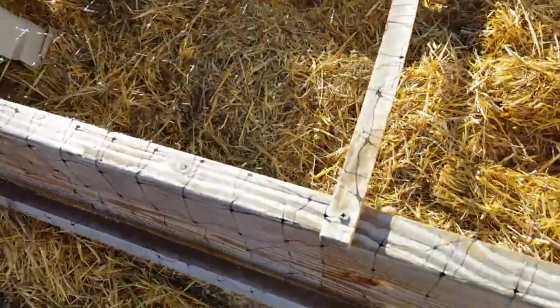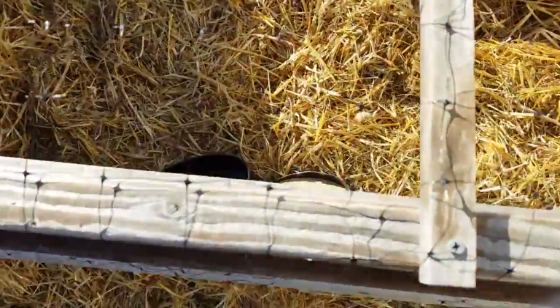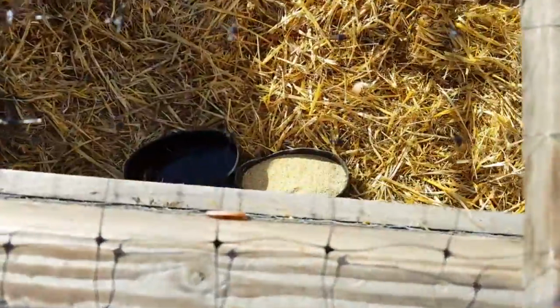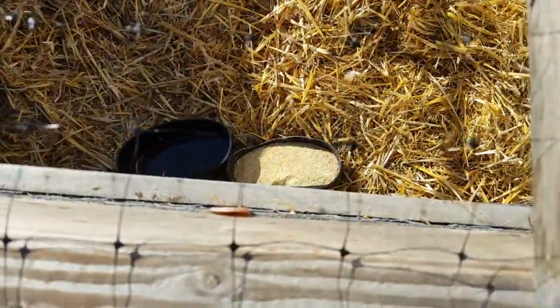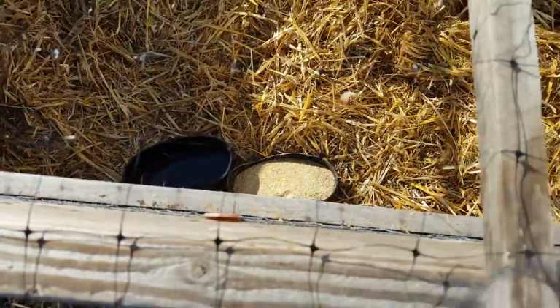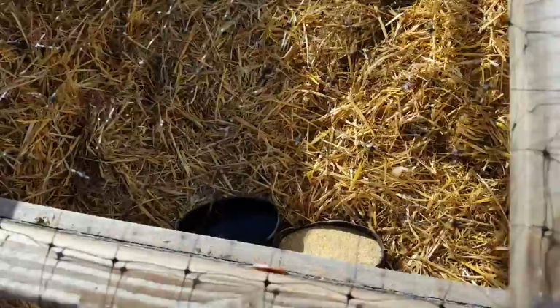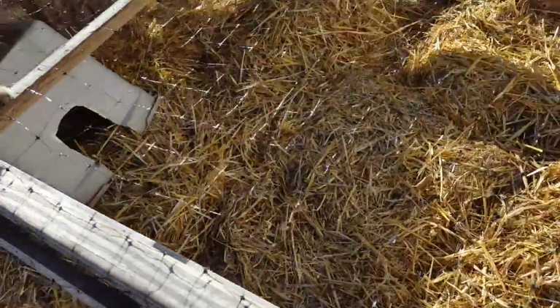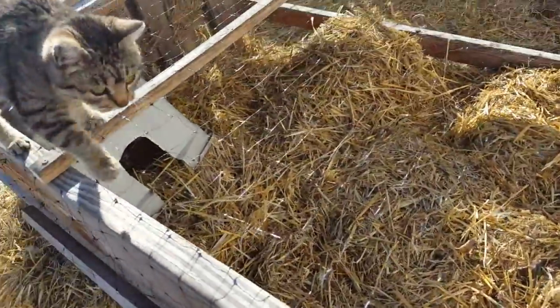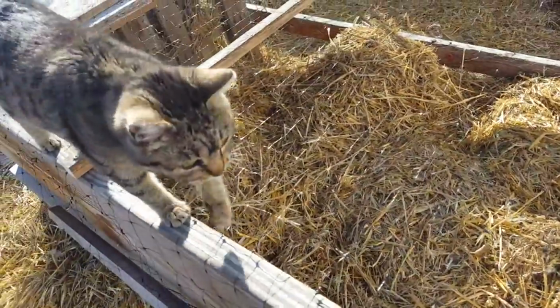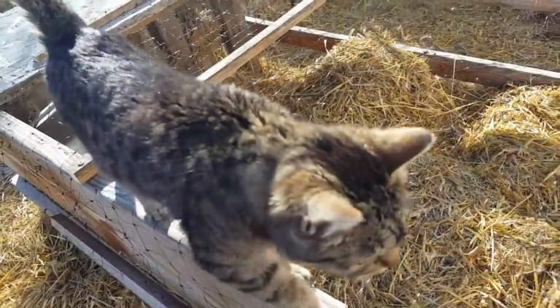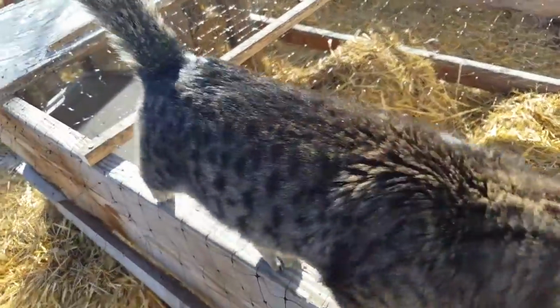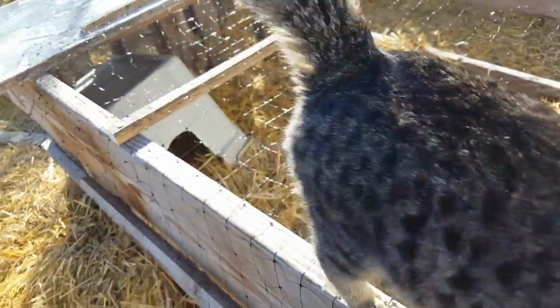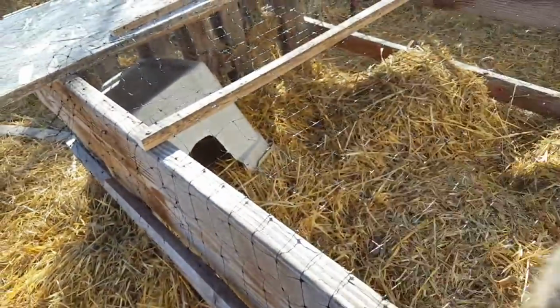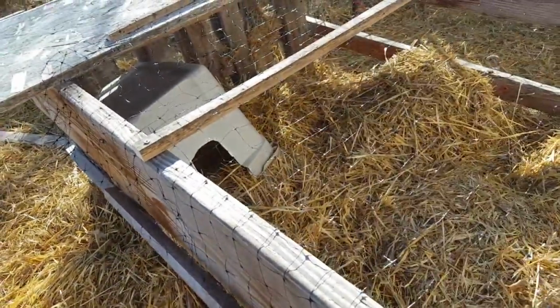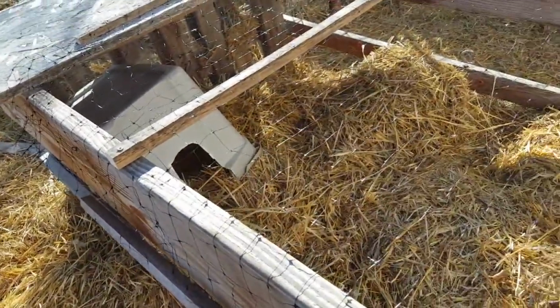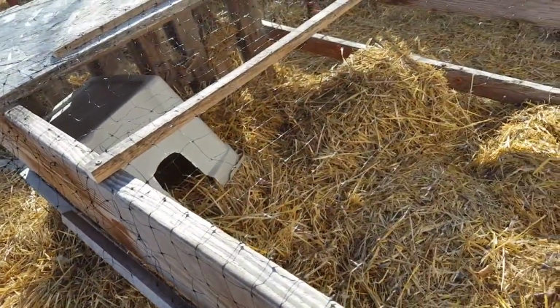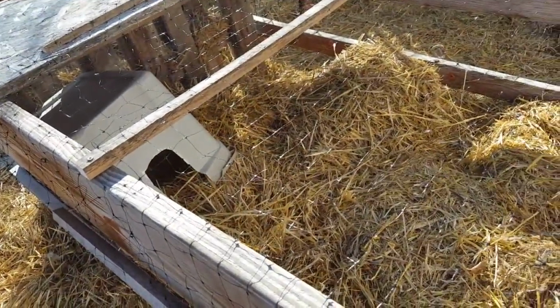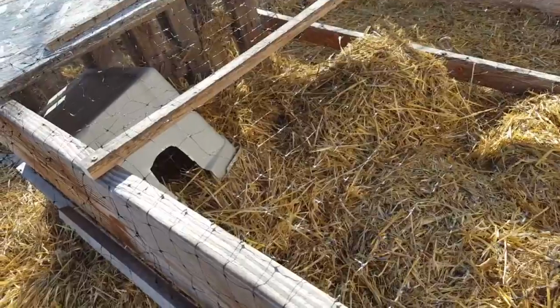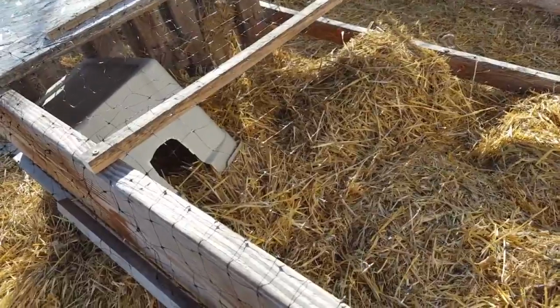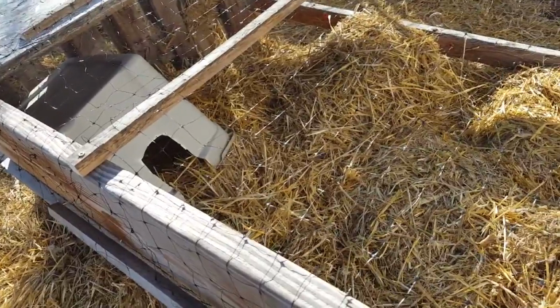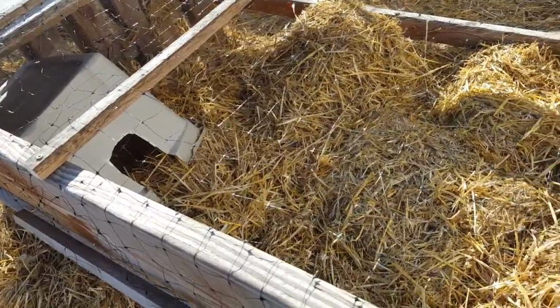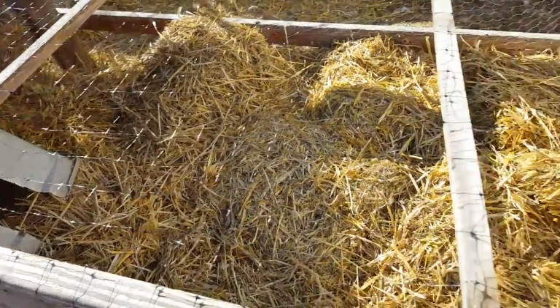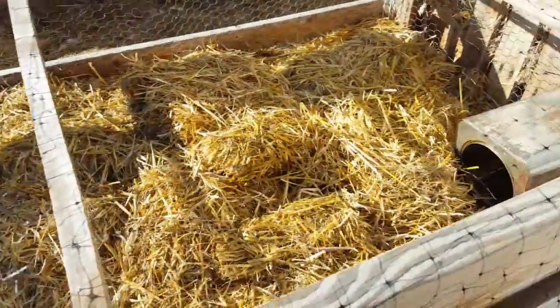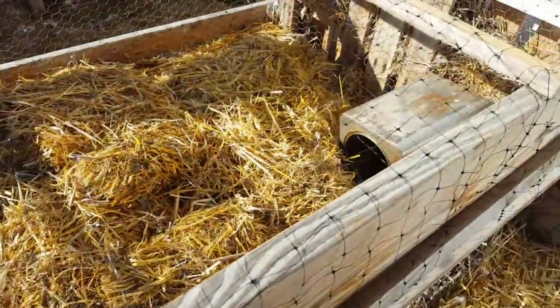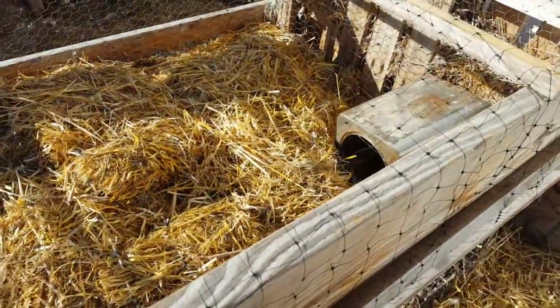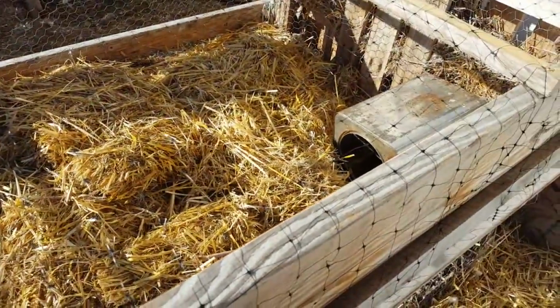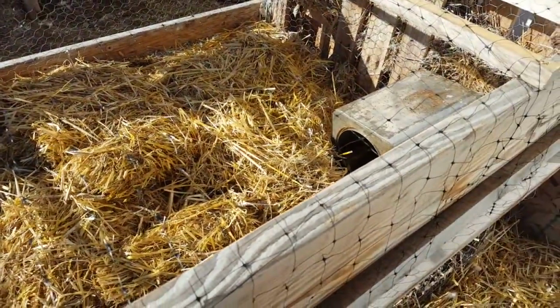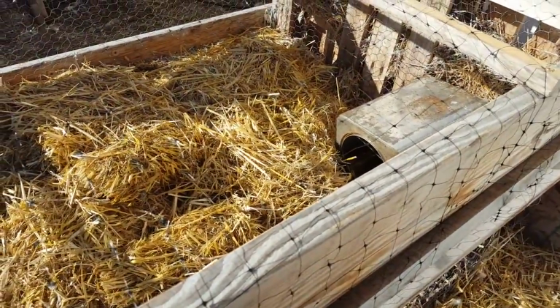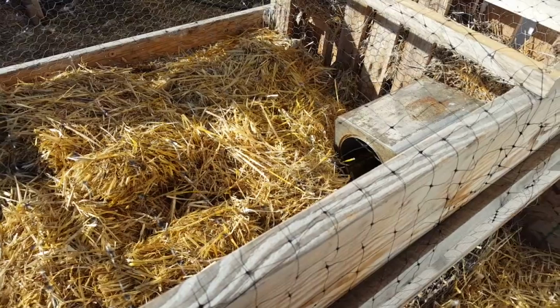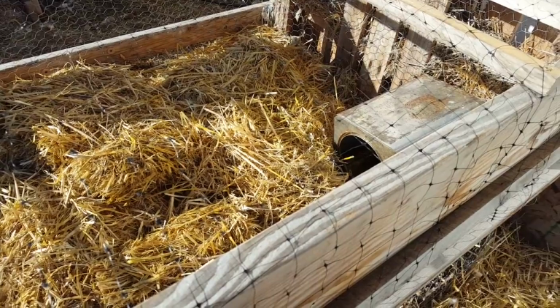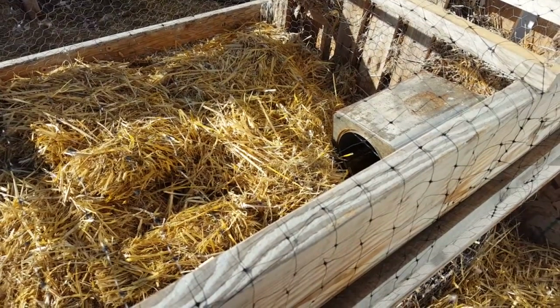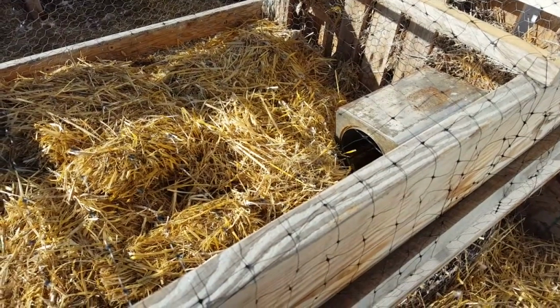They have their food and water dishes right here all set up and two places for them to hide. With that many quail, they will form friendships, alliances, whatever you want to call them. And if you don't have enough shelter for them, then the low man out will not be able to fend for themselves.